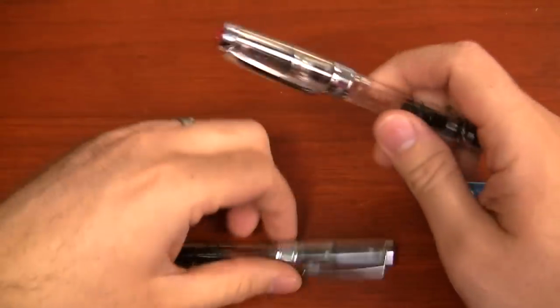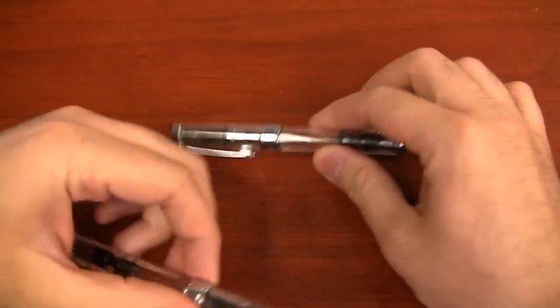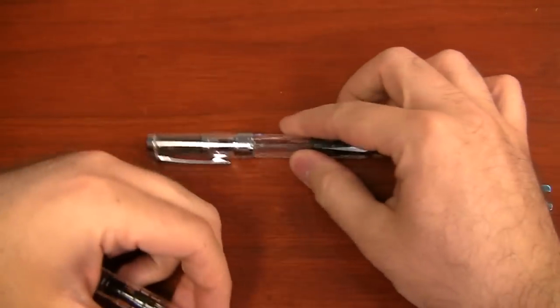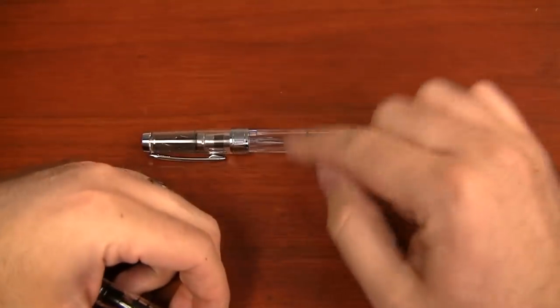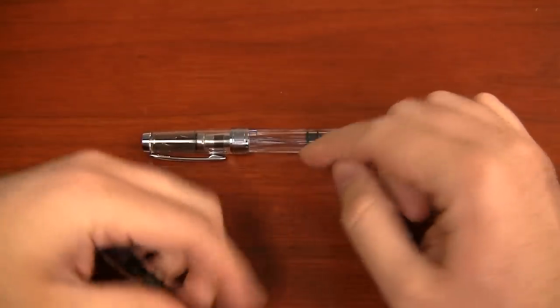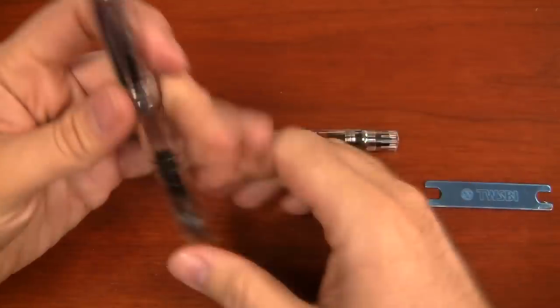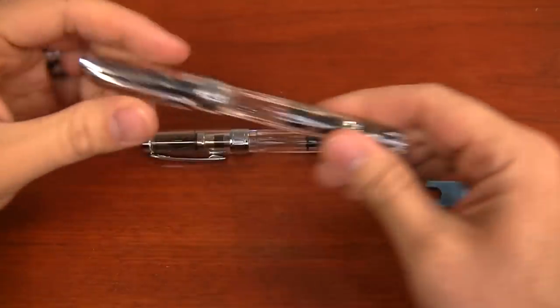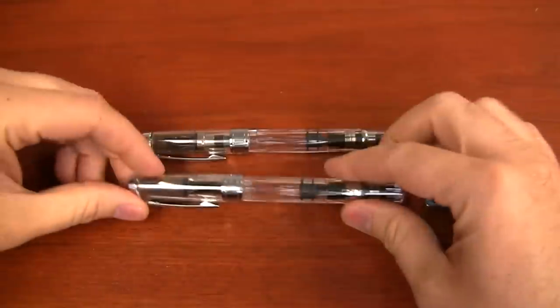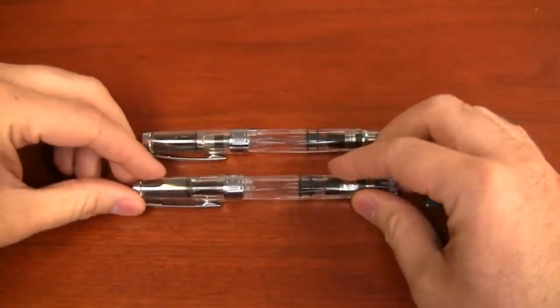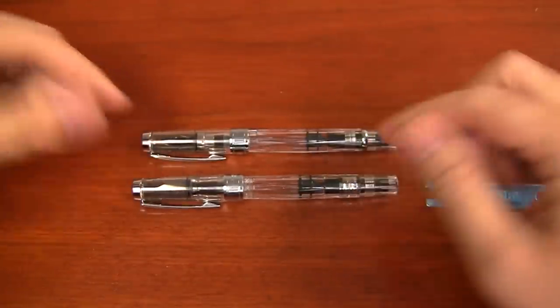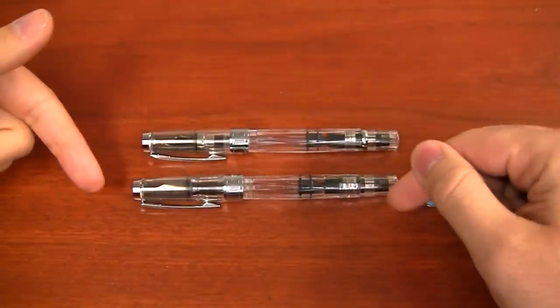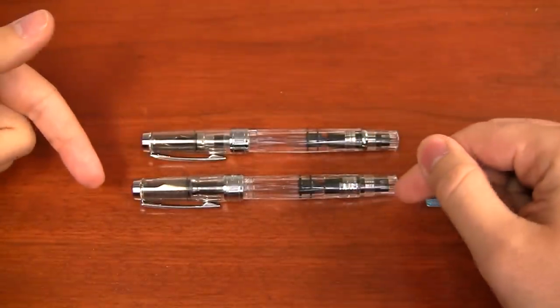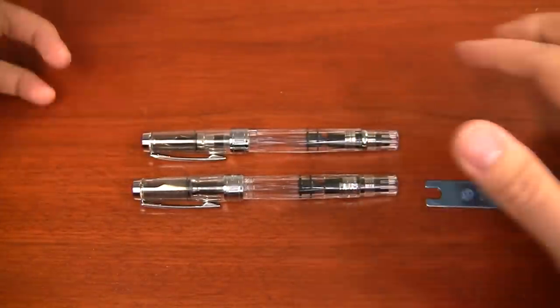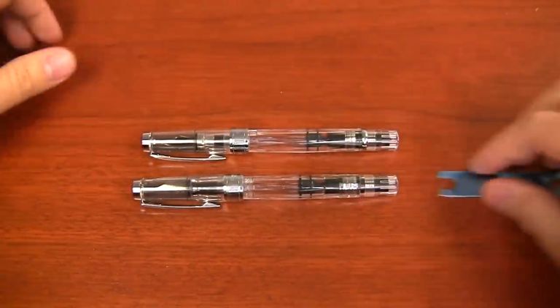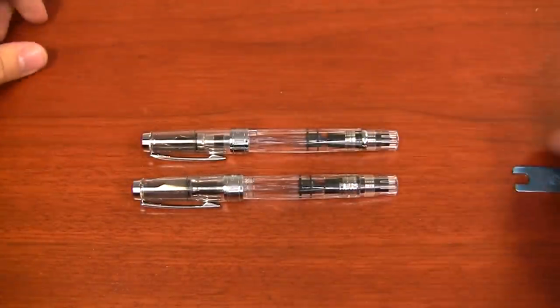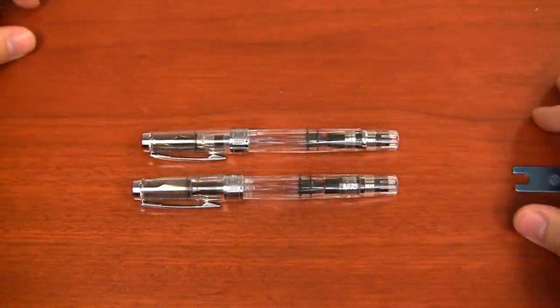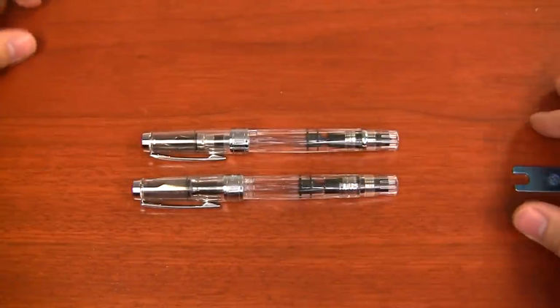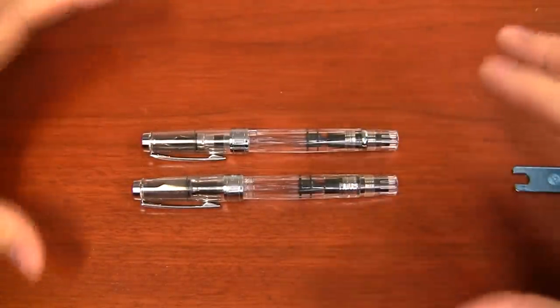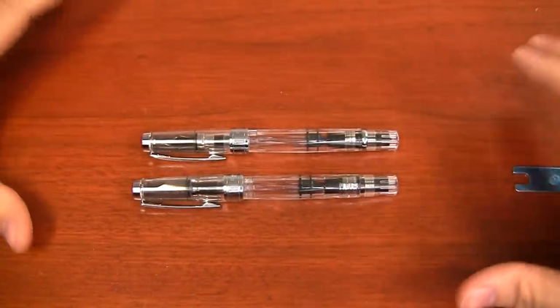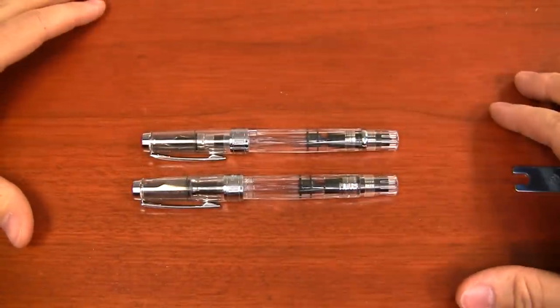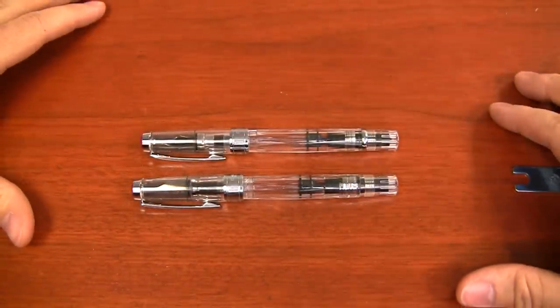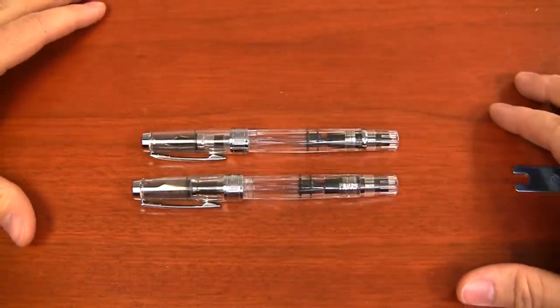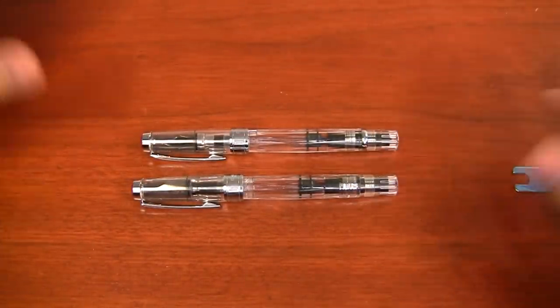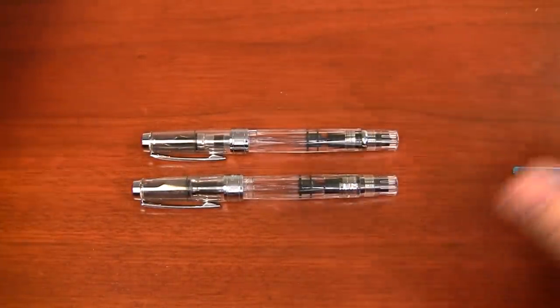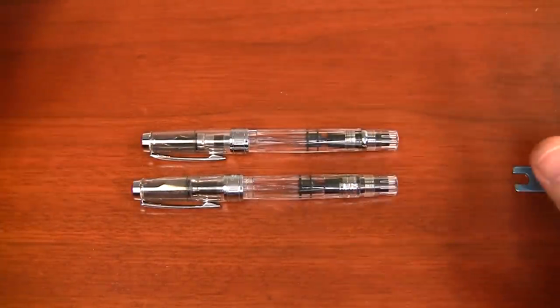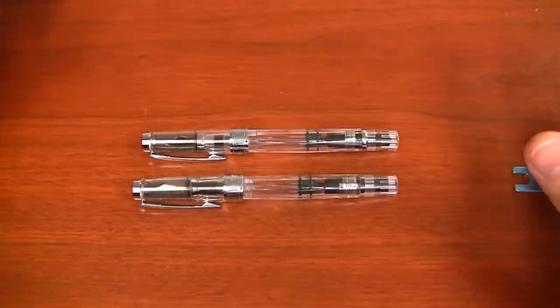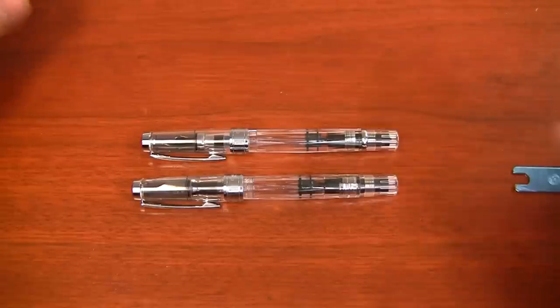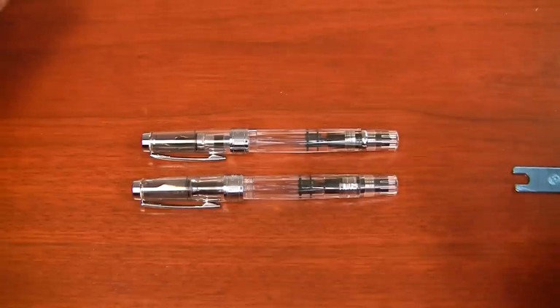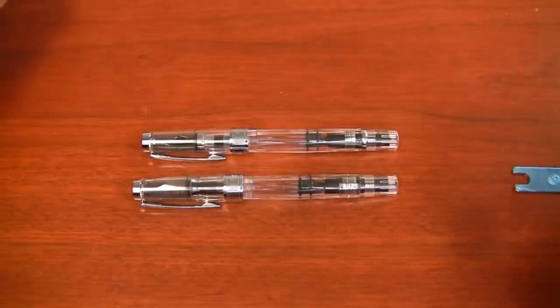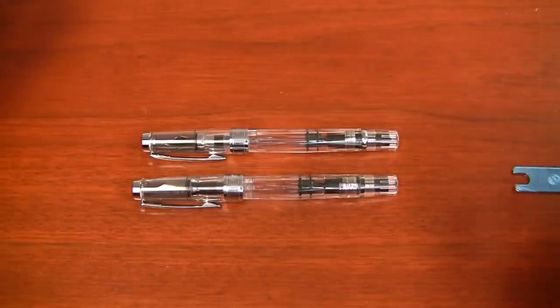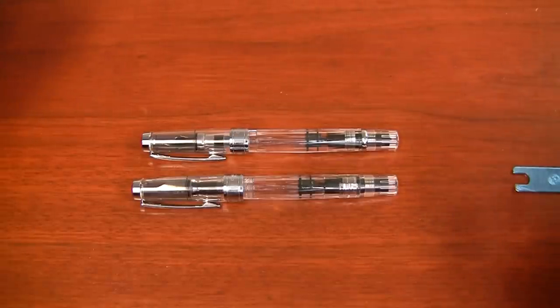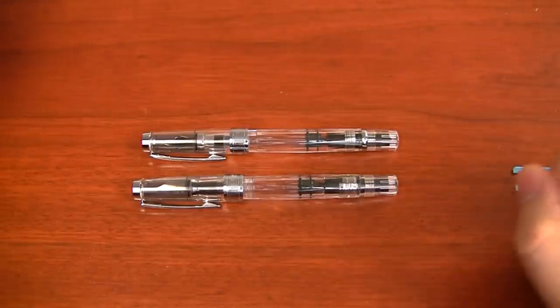So here I have the 580, and this is the 540. Just looking at the two, you can hardly tell there's much of a difference at all, but there are some subtle differences. I'm going to go over all those right now.